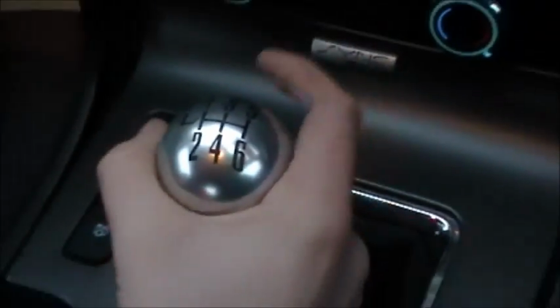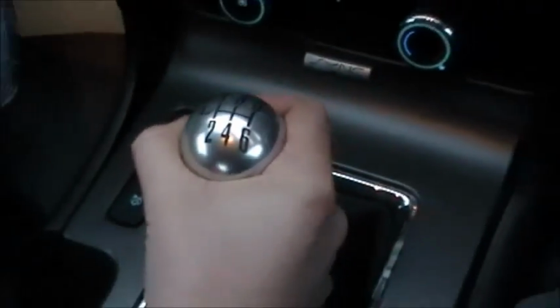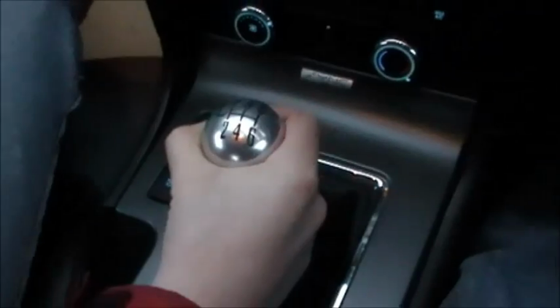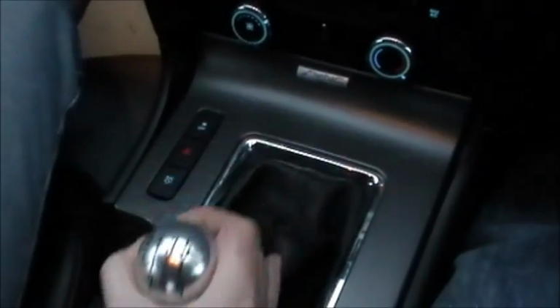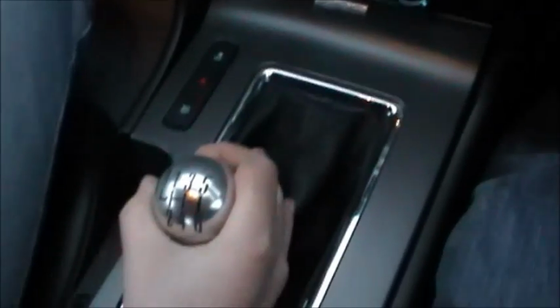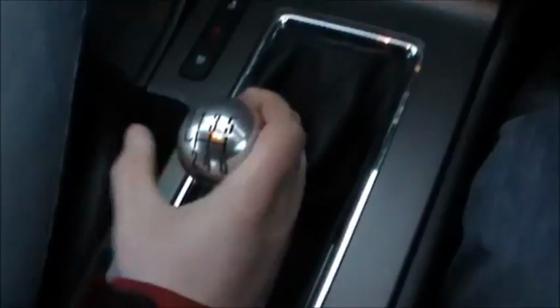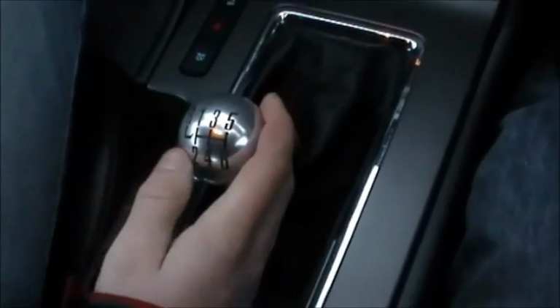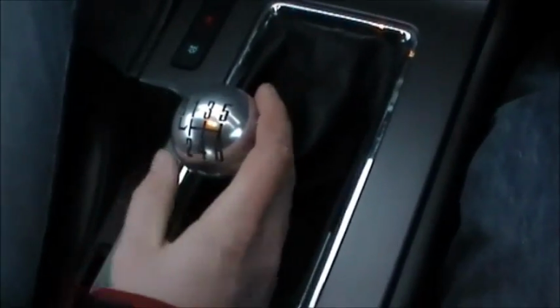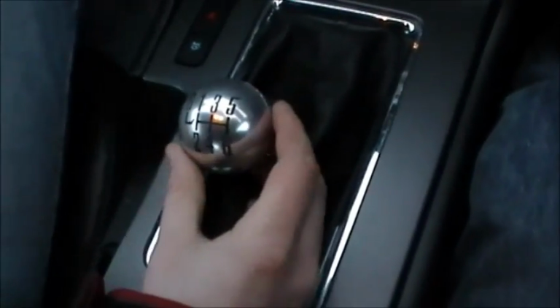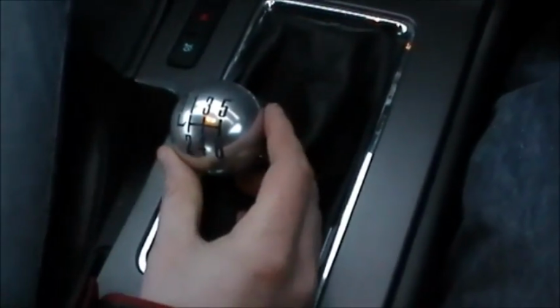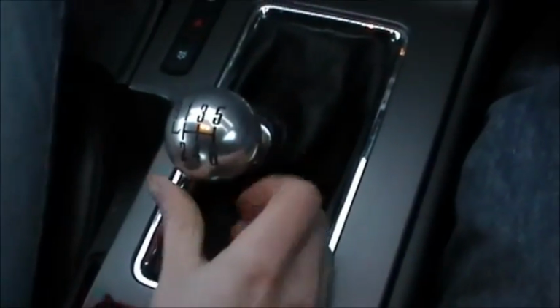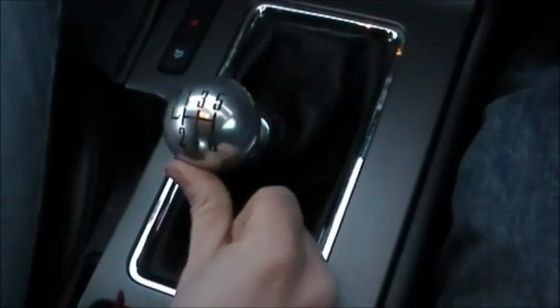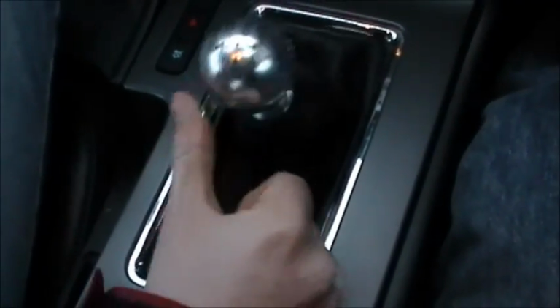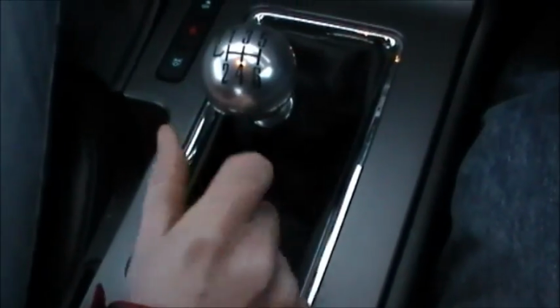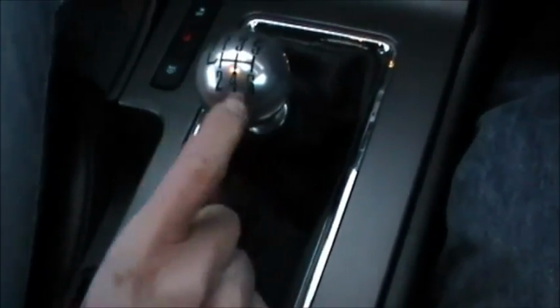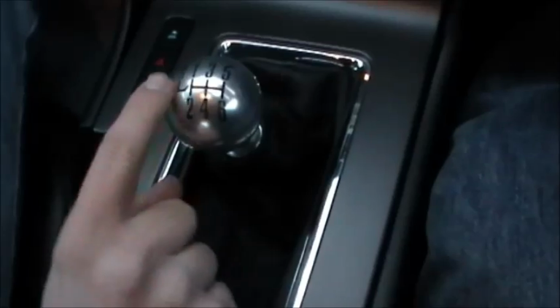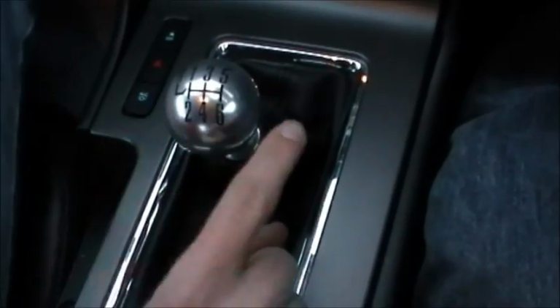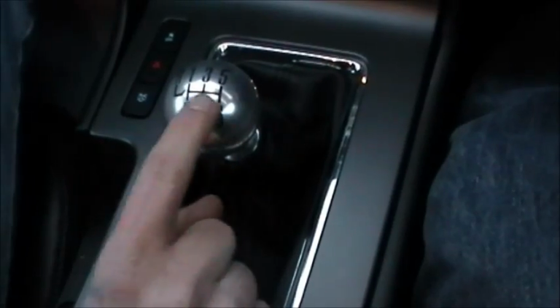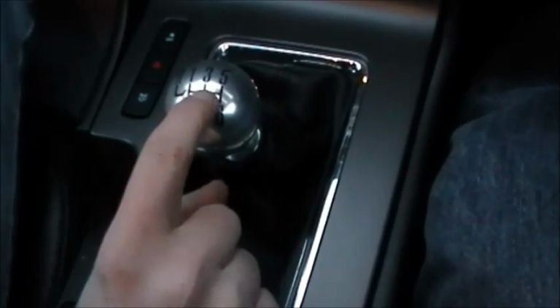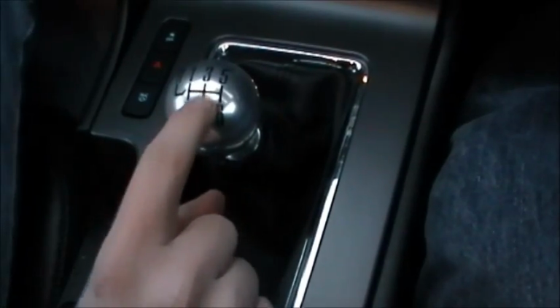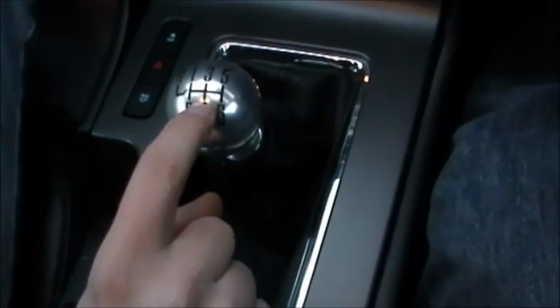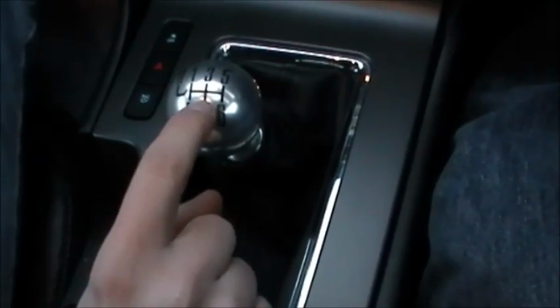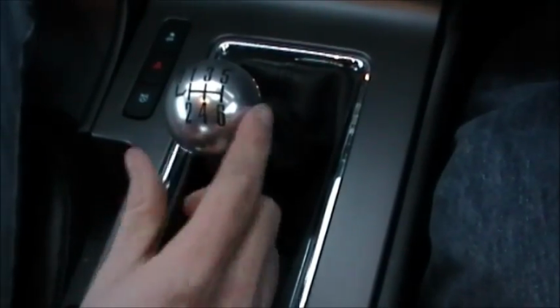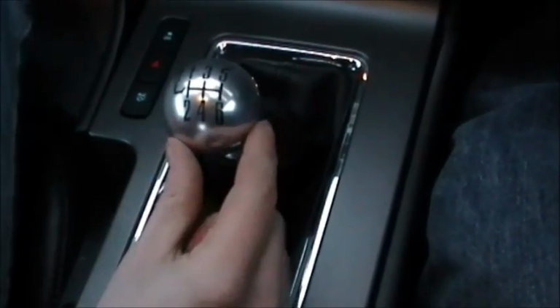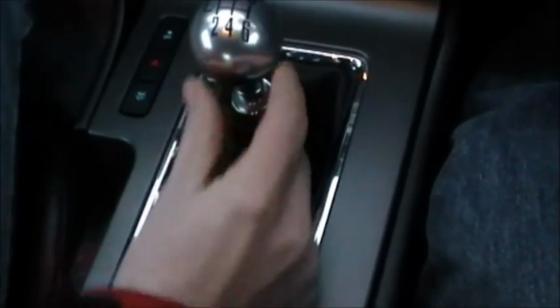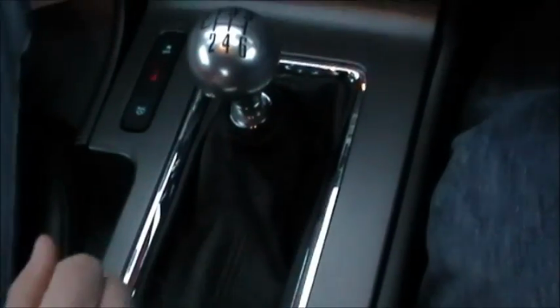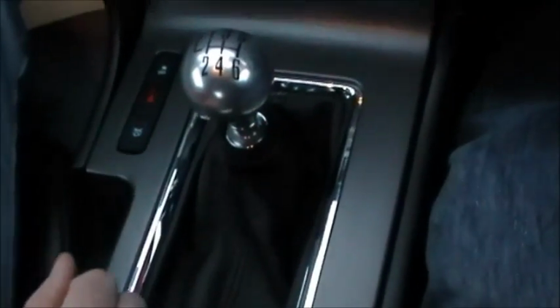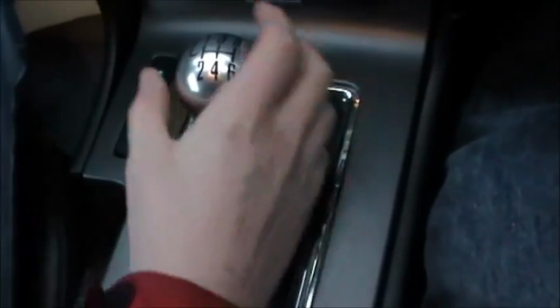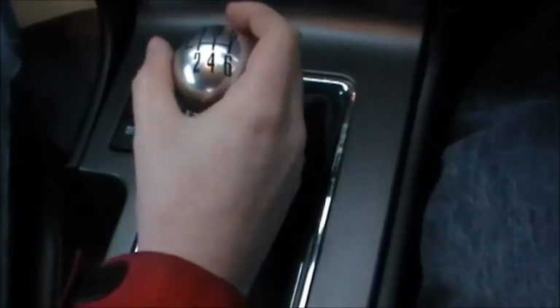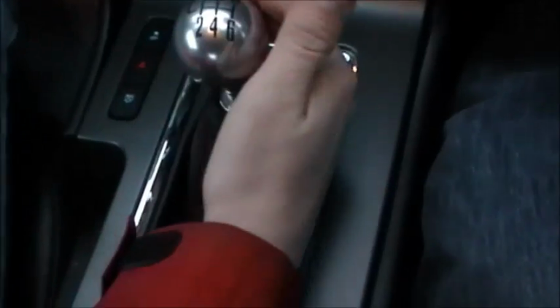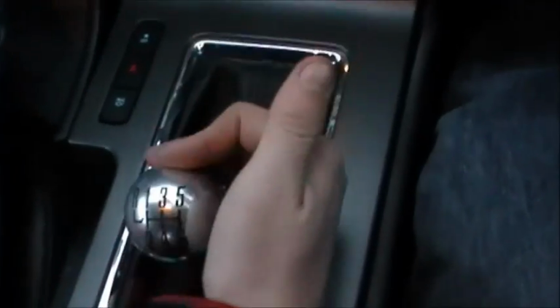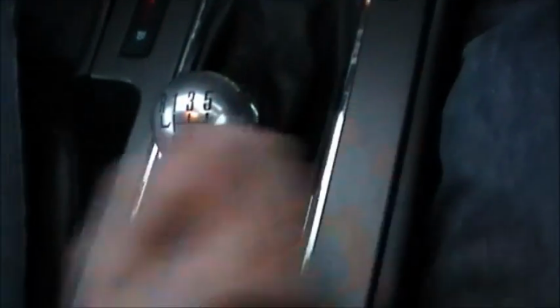Second gear is straight back. Third gear you push it back up to the center and it spring-floats right to the middle, then you put it in third. Fourth is straight down.